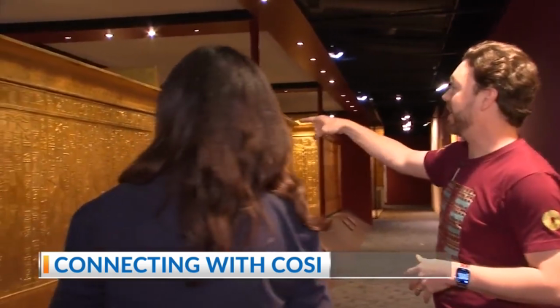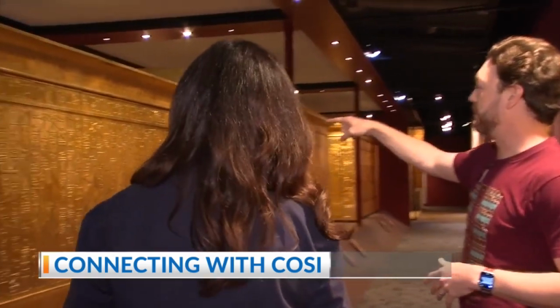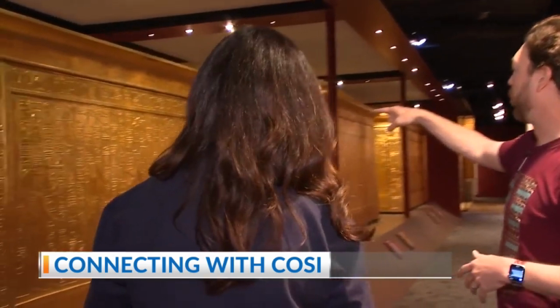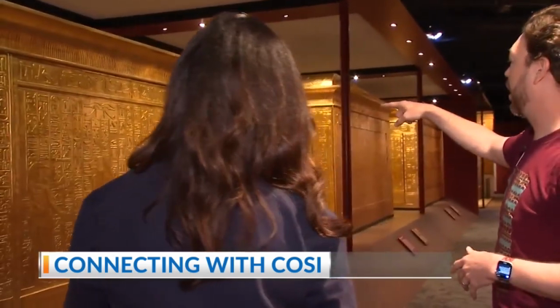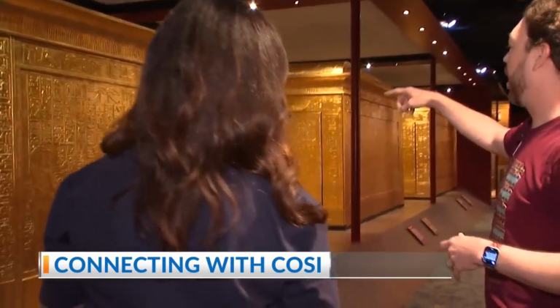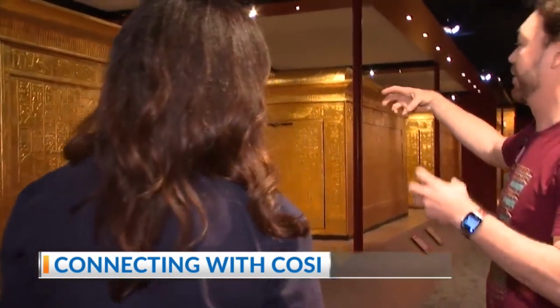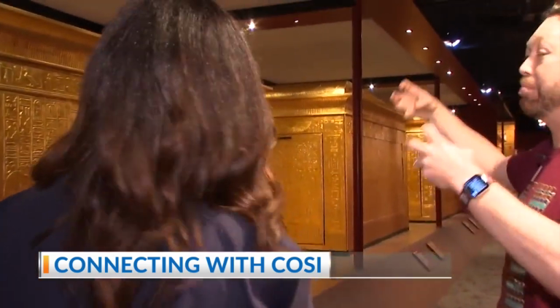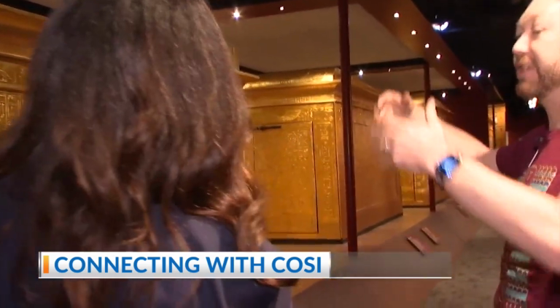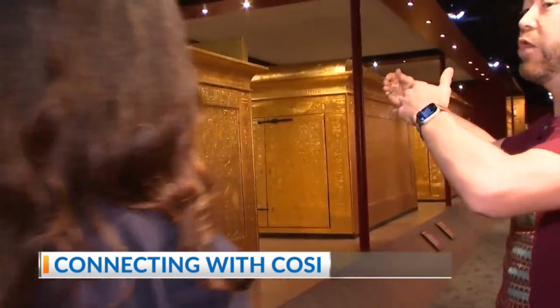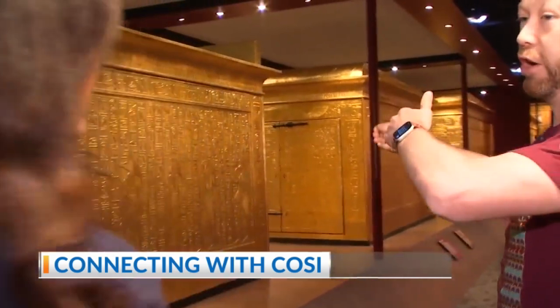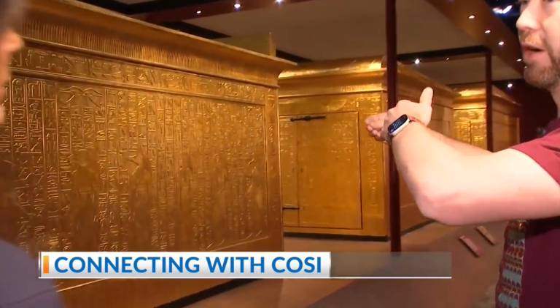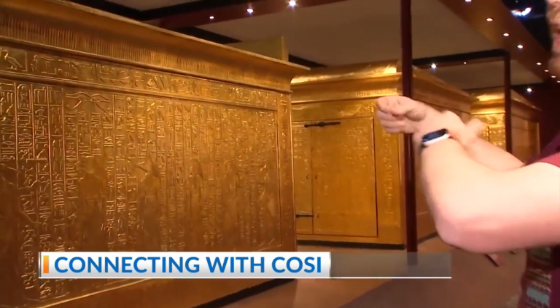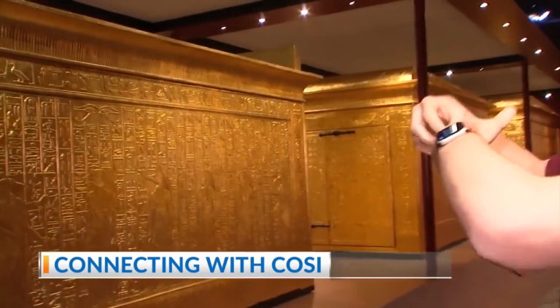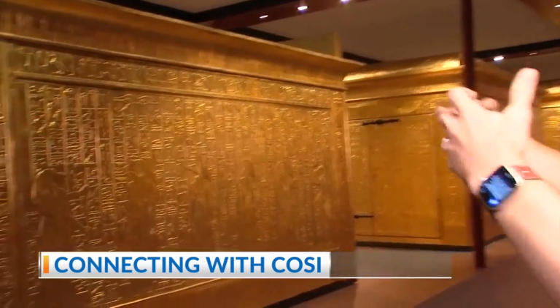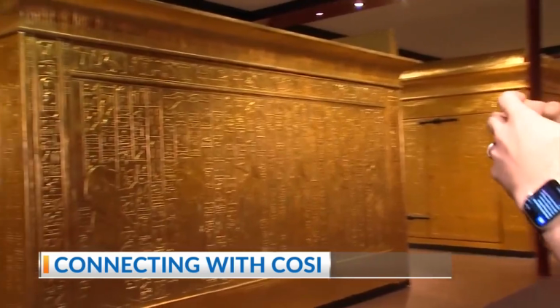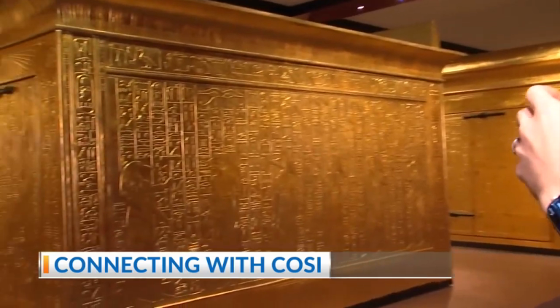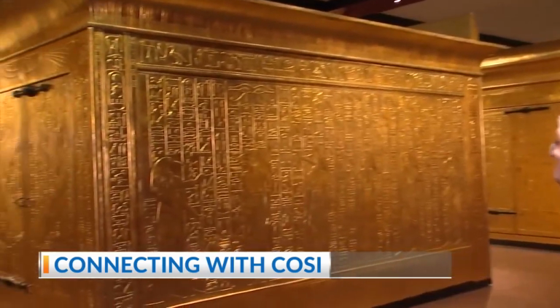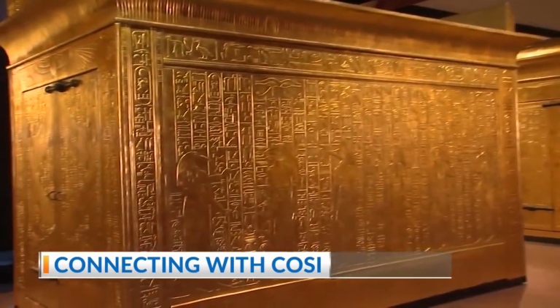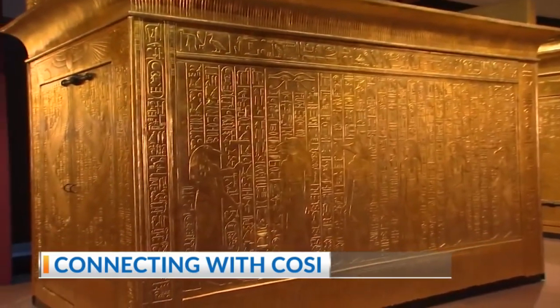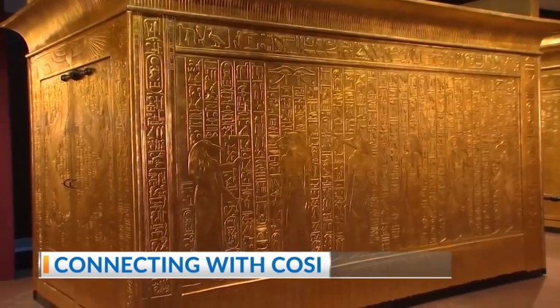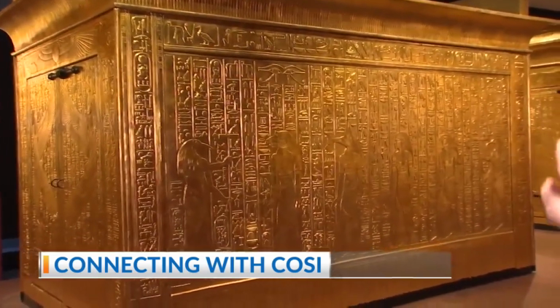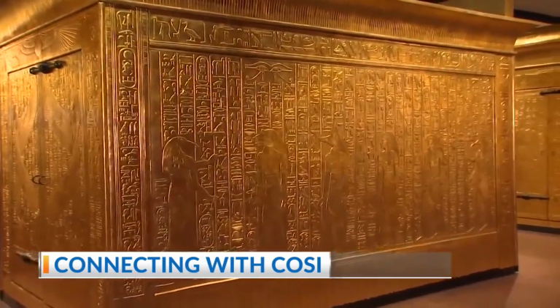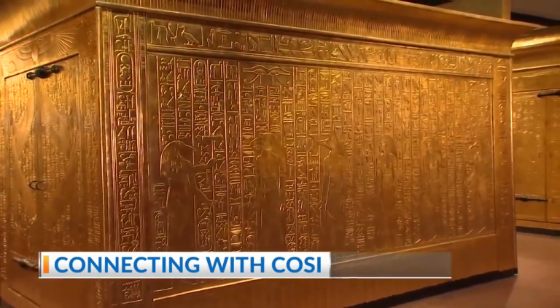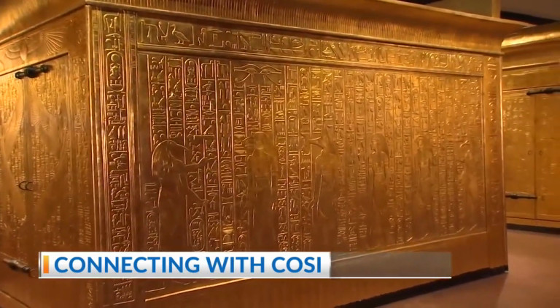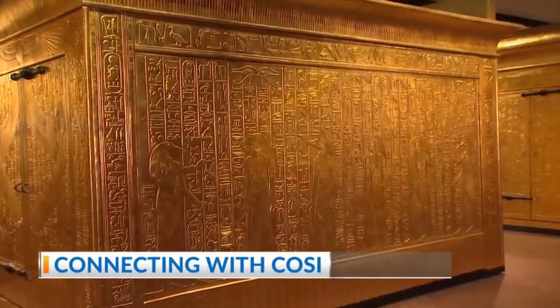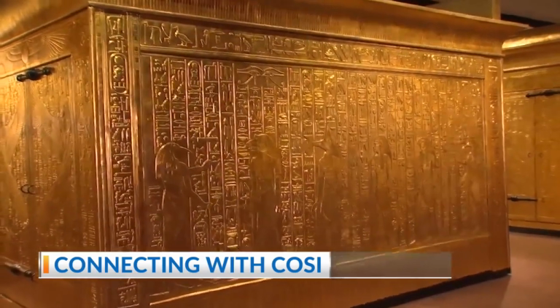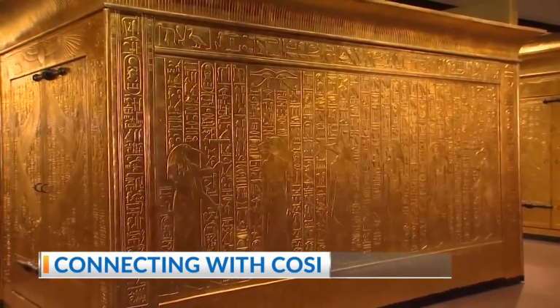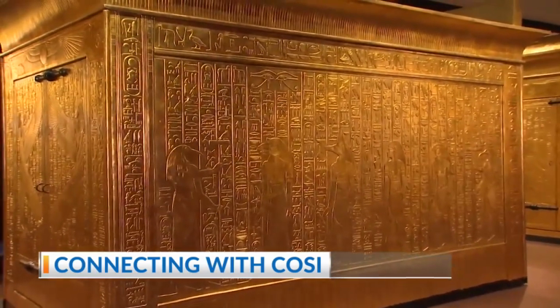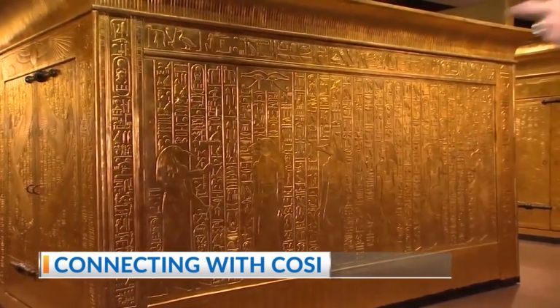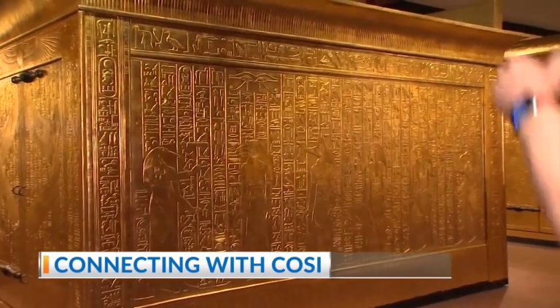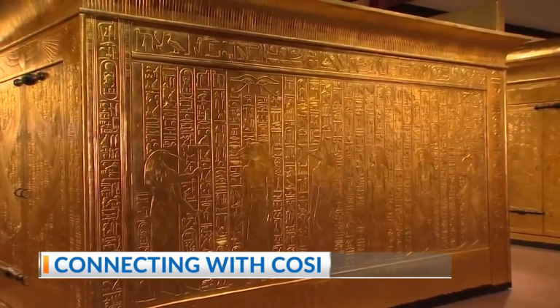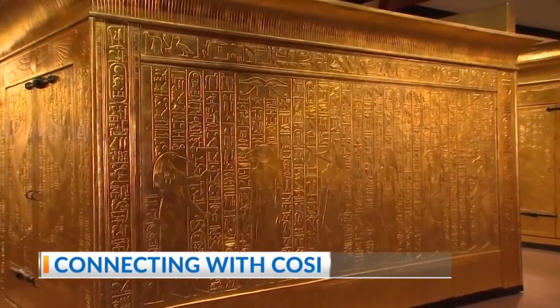So they're called gilded wood. These were actually built inside one another, and then Carter's team had to kind of reverse that process — breaking the seals and then eventually putting them back together.